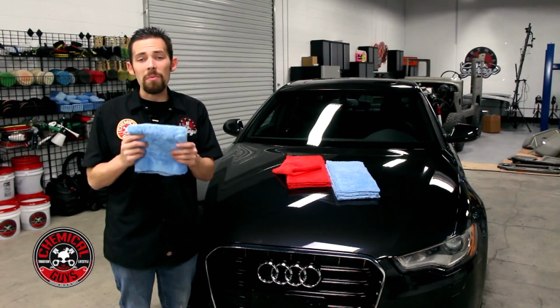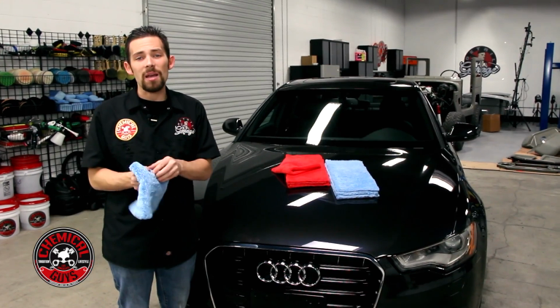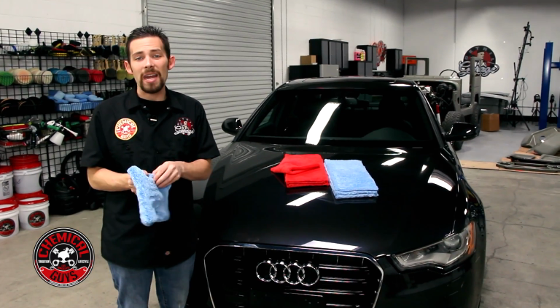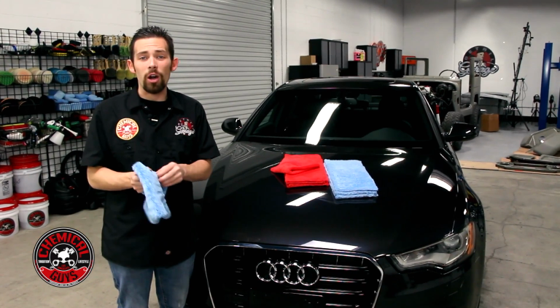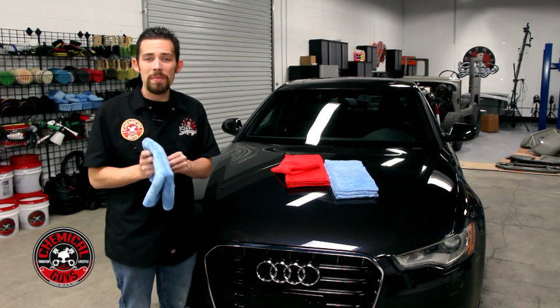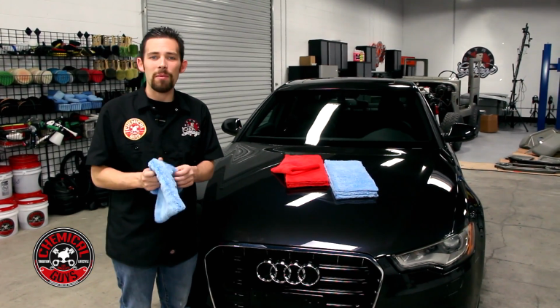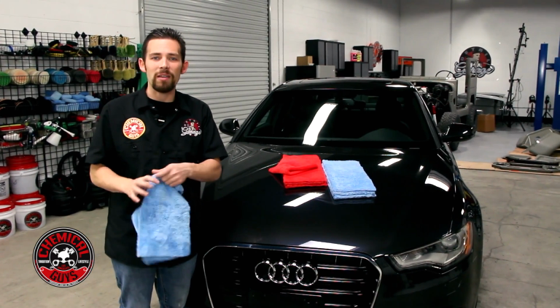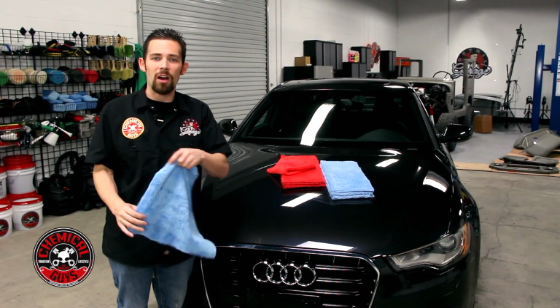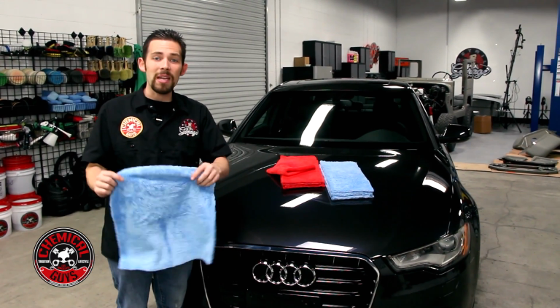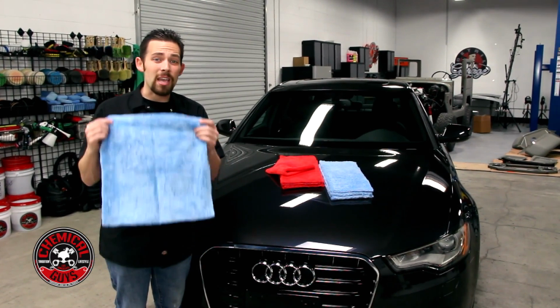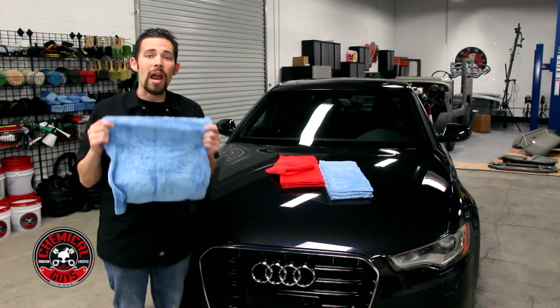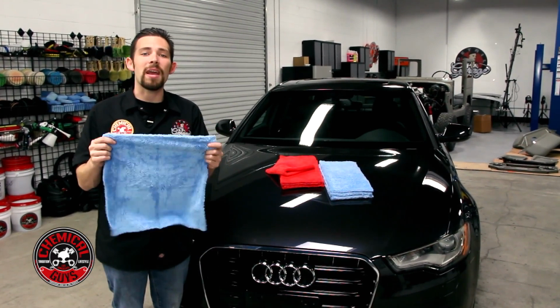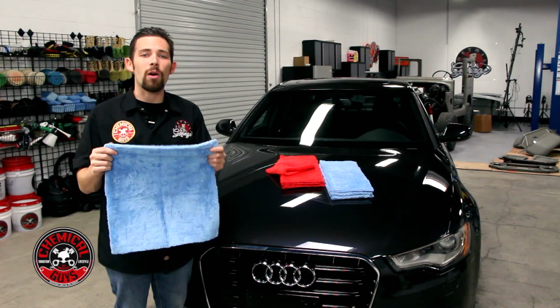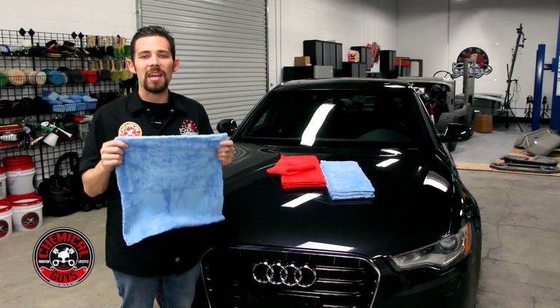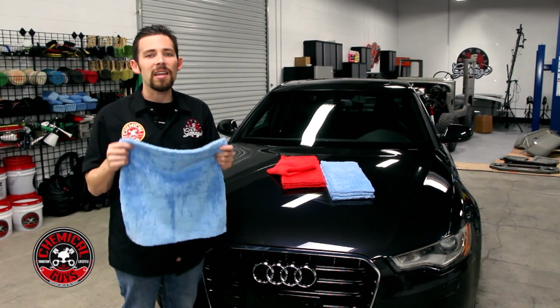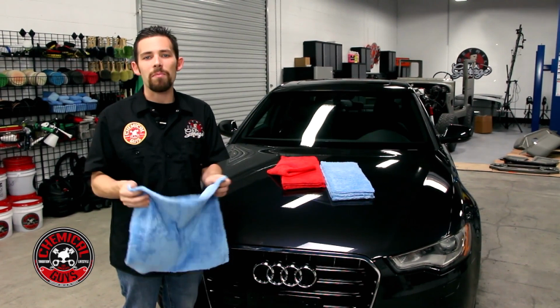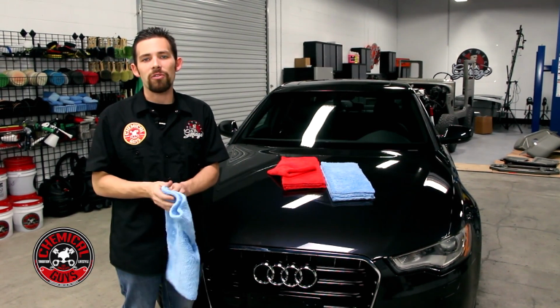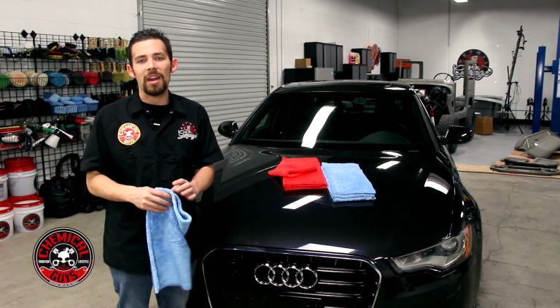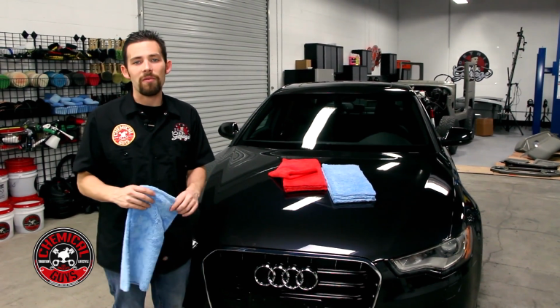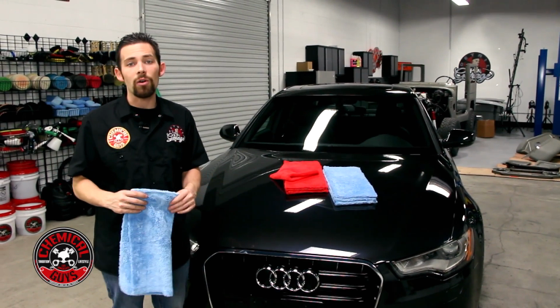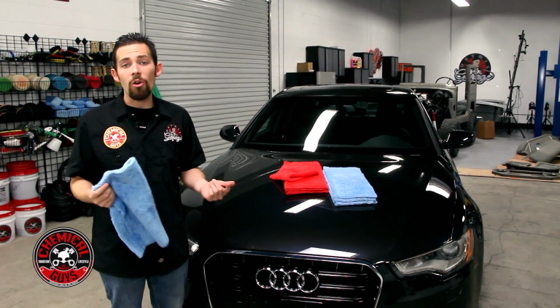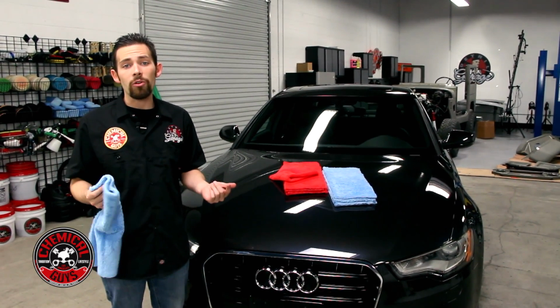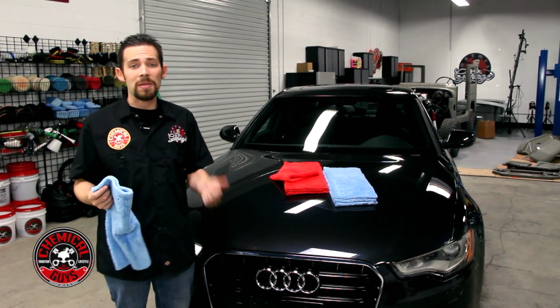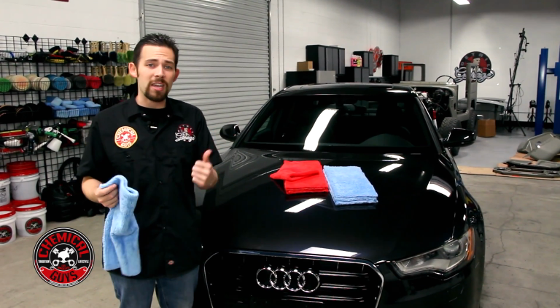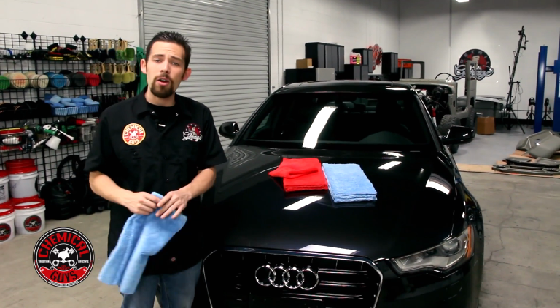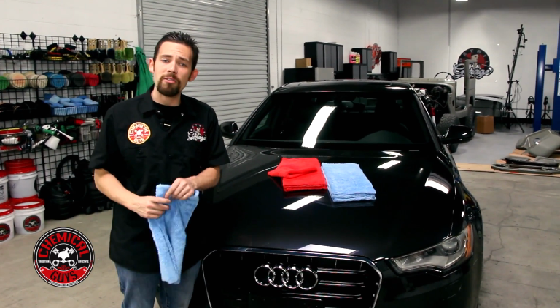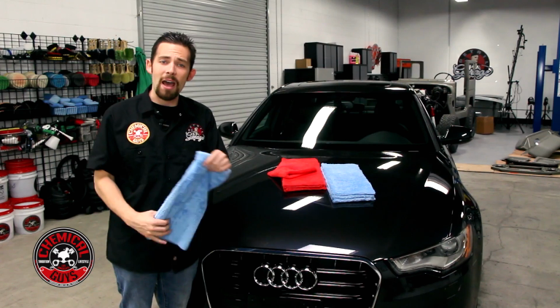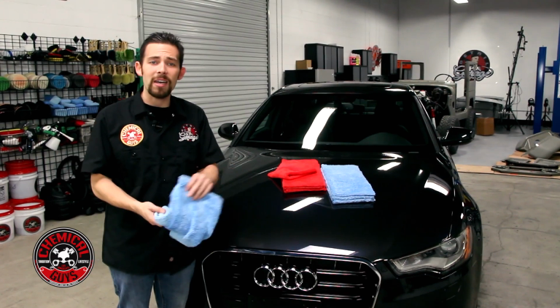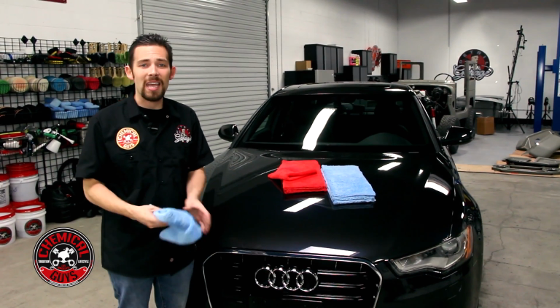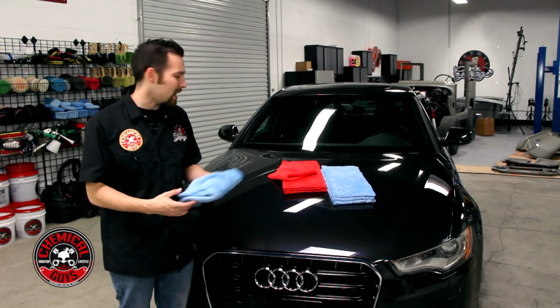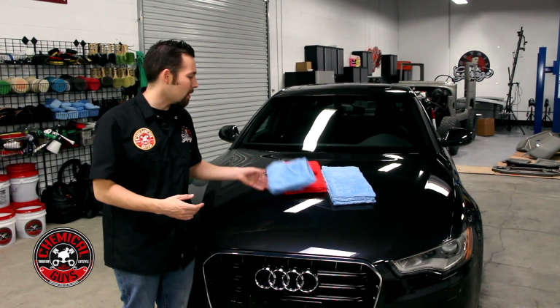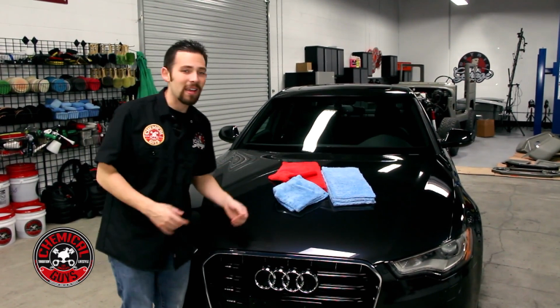You can pick these up right now on our website, ChemicalGuys.com, to get your Happy Ending Towel today and get the best results on any type of vehicle. Always remember to have fun, stay clean, and keep on detailing.